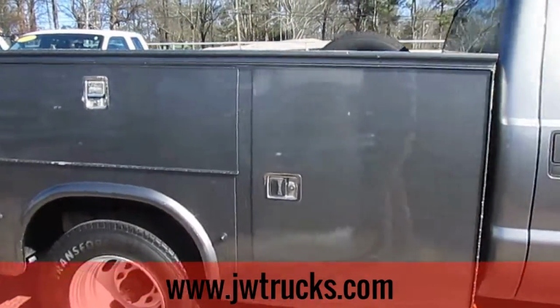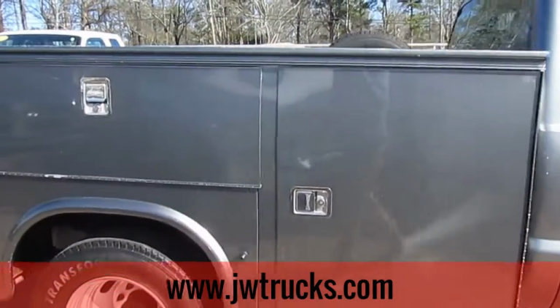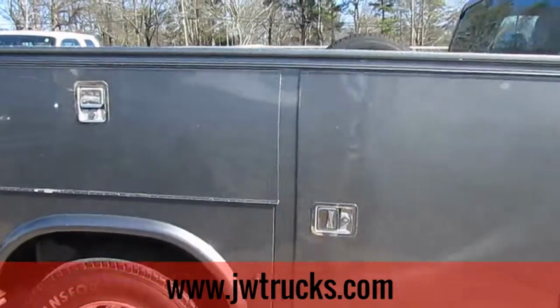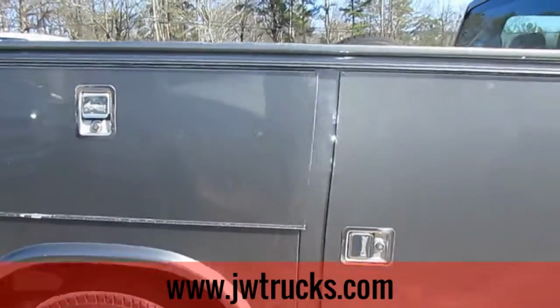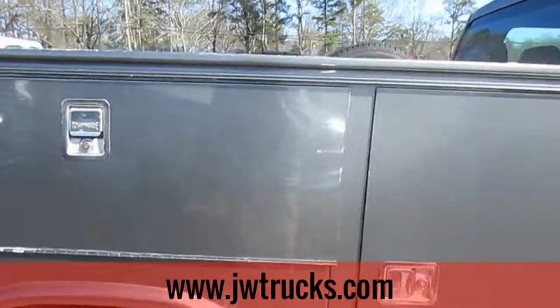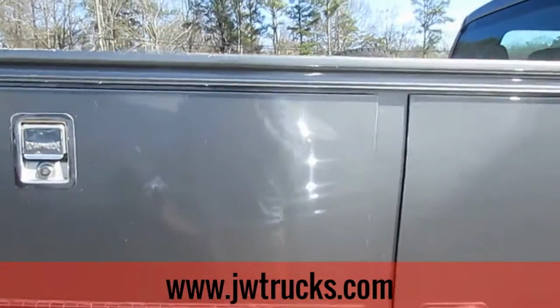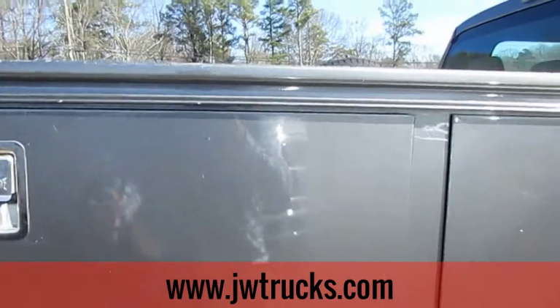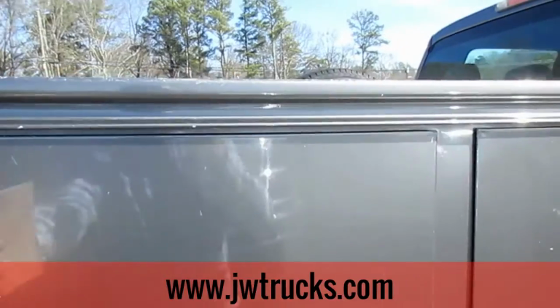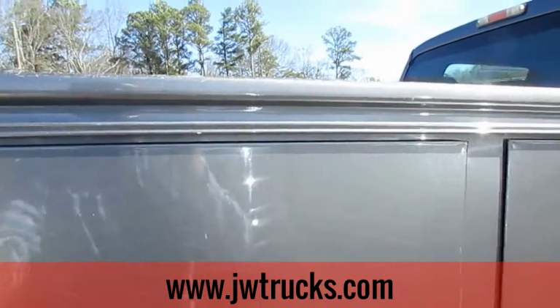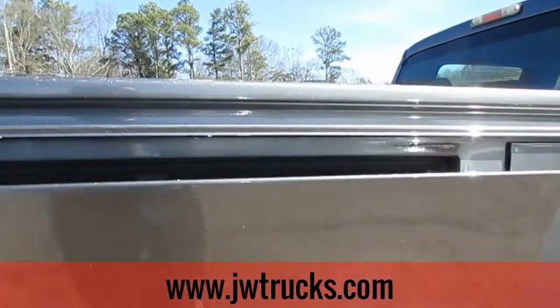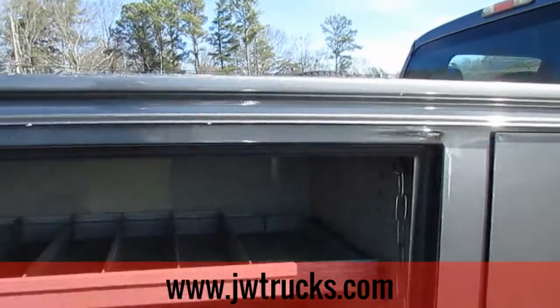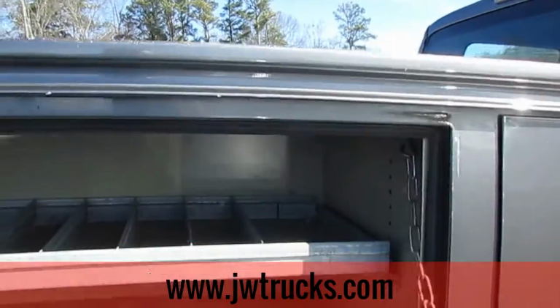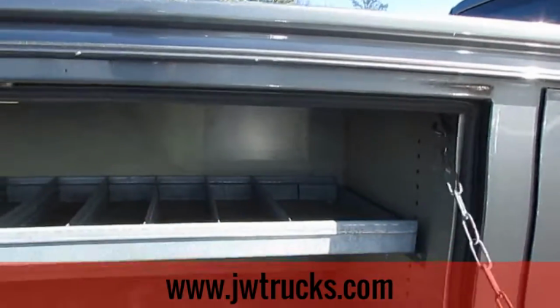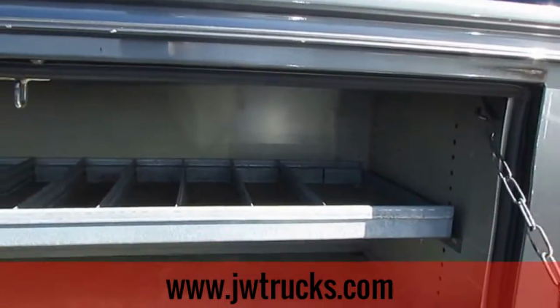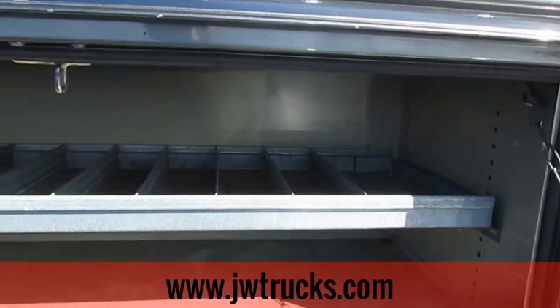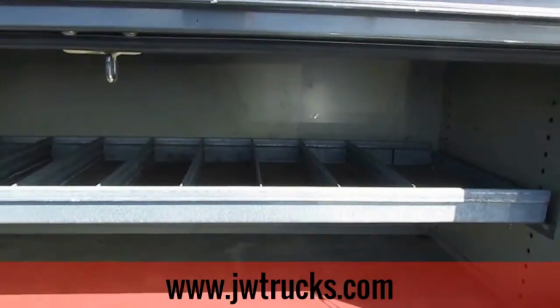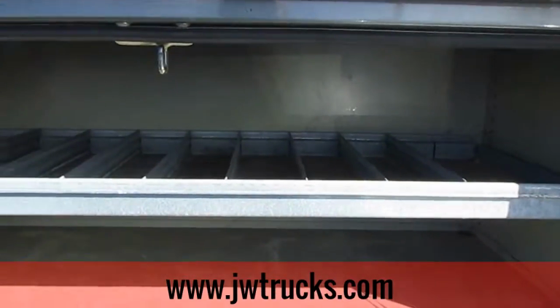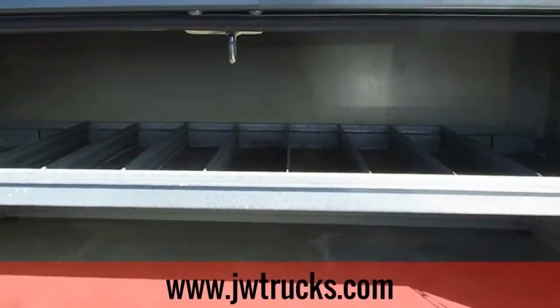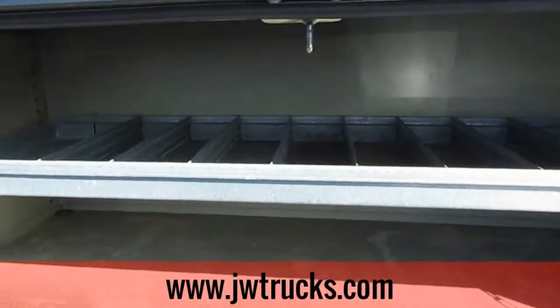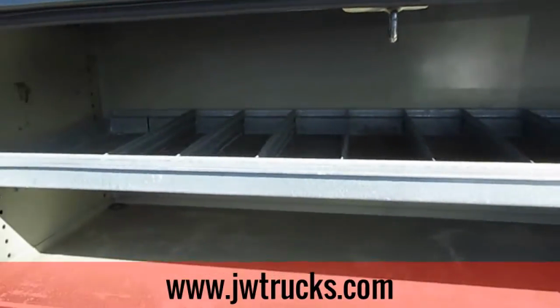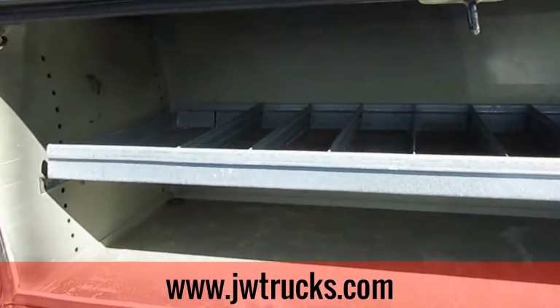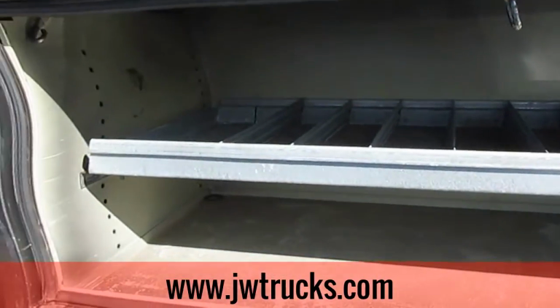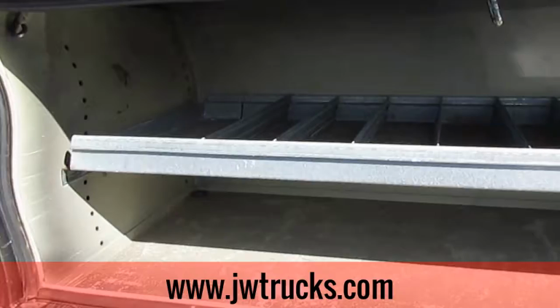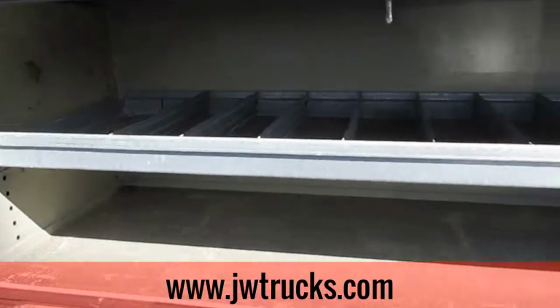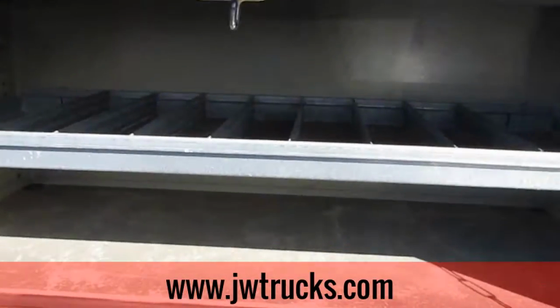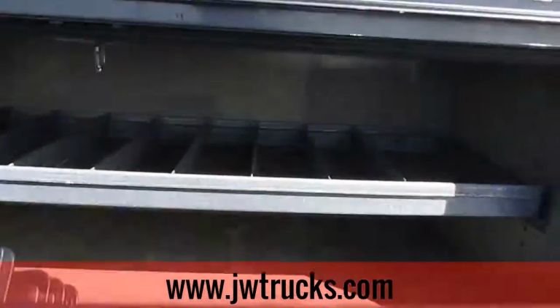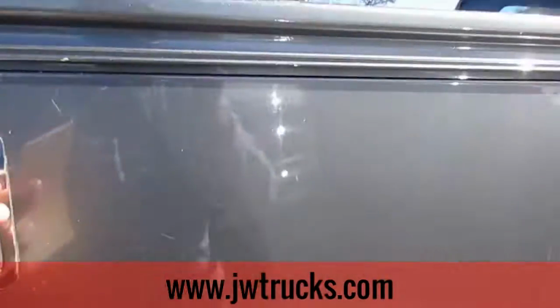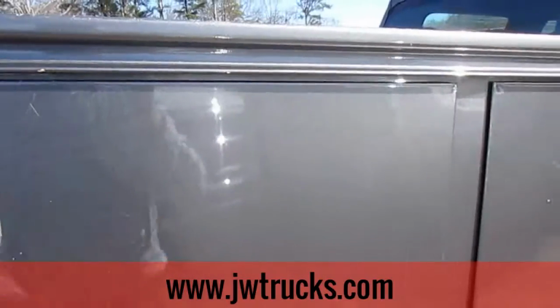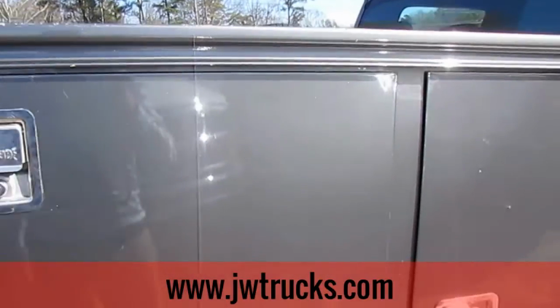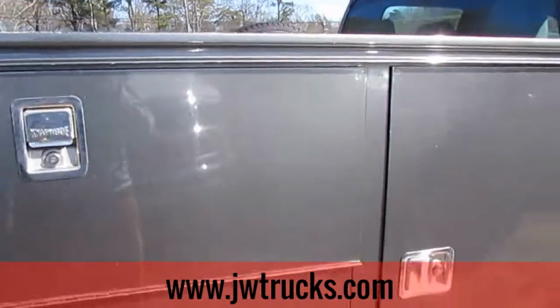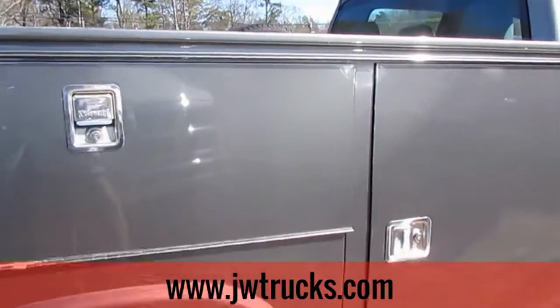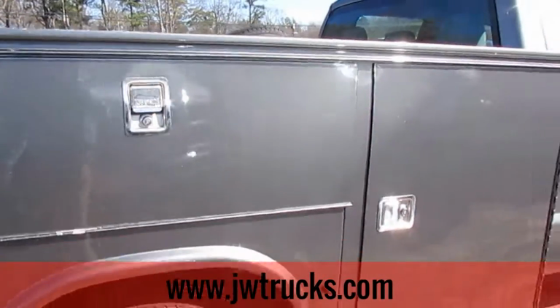Inside of the compartments on this service body bed are clean, not too beat up, just like the rest of the truck. This whole entire truck is in great shape.